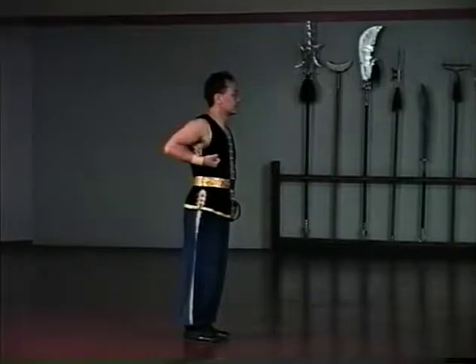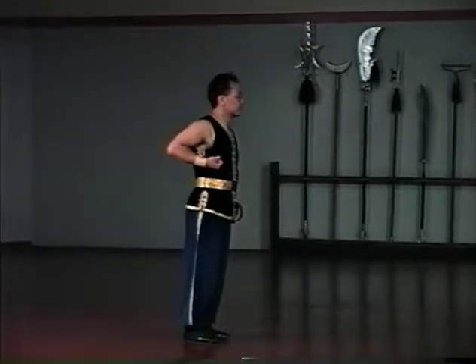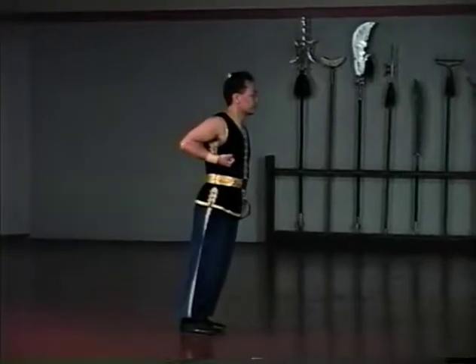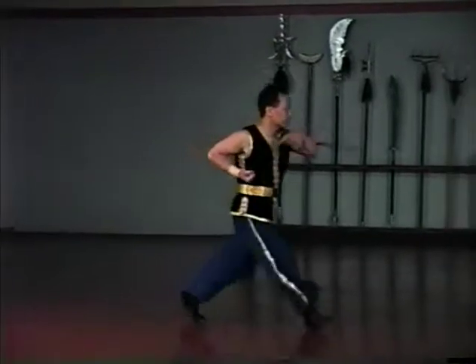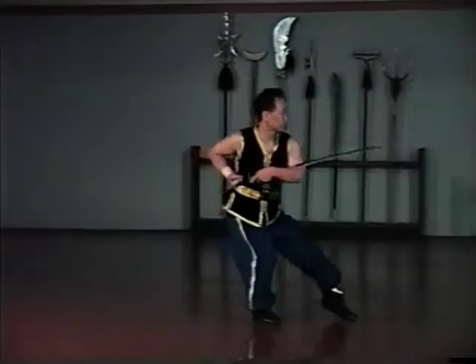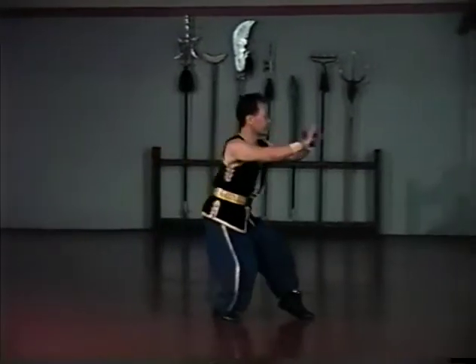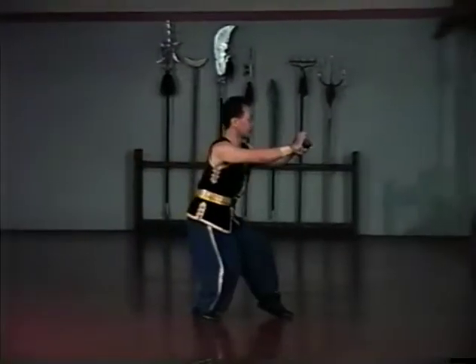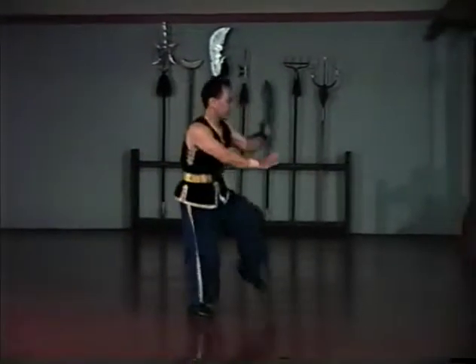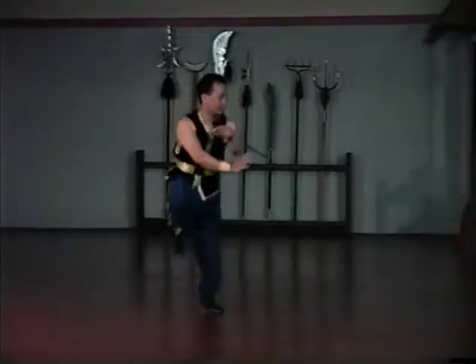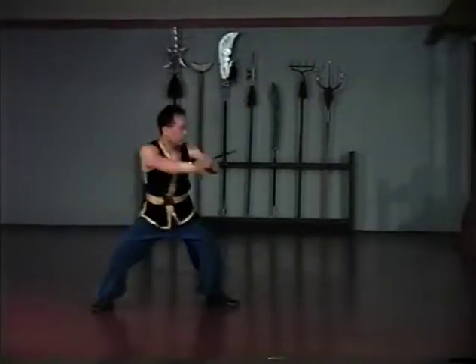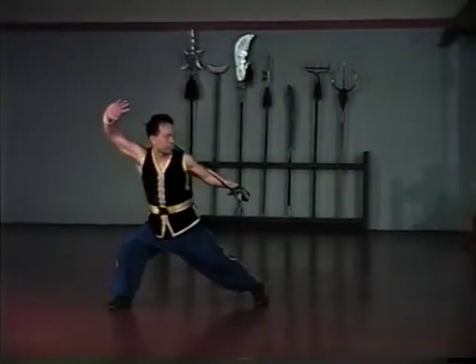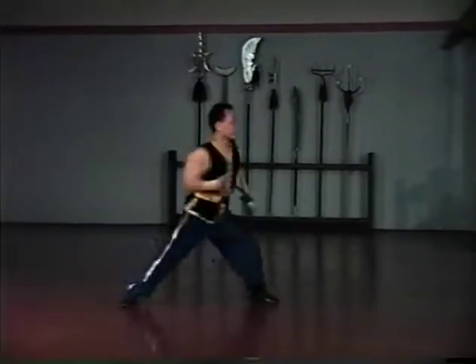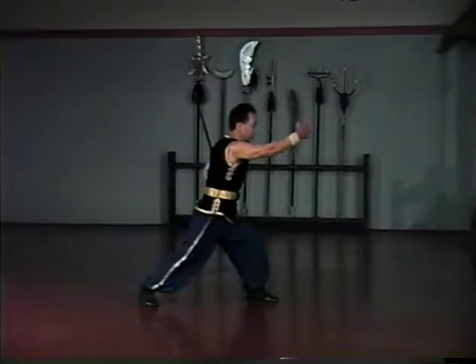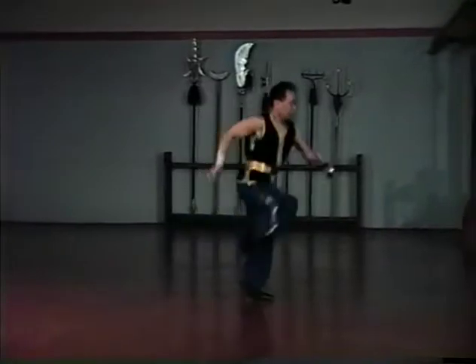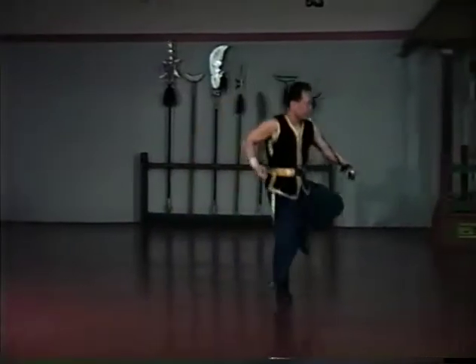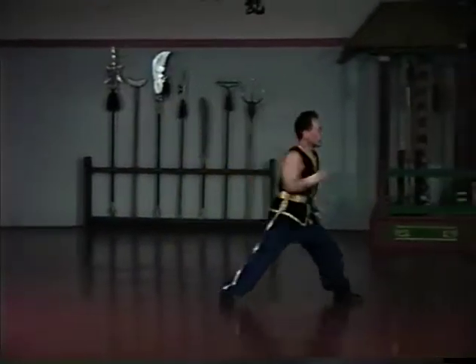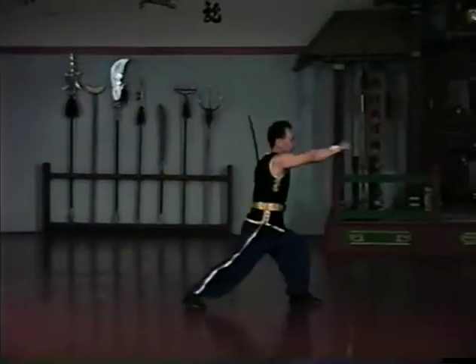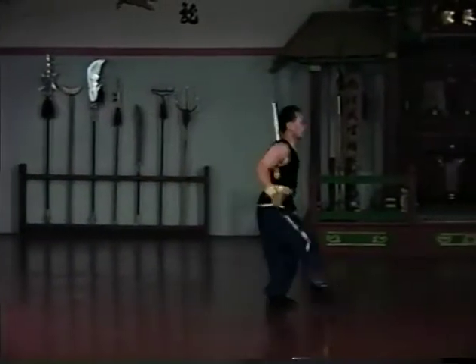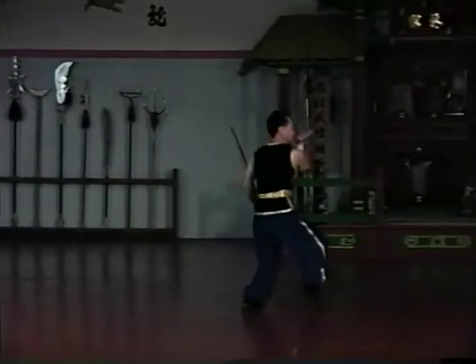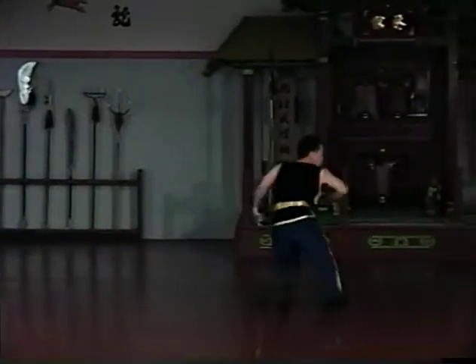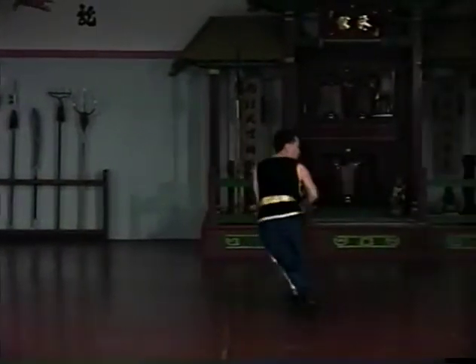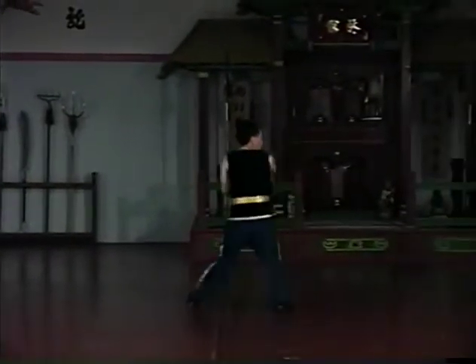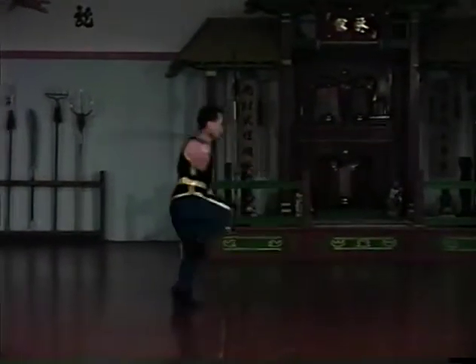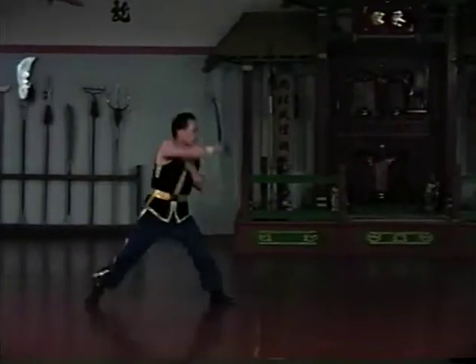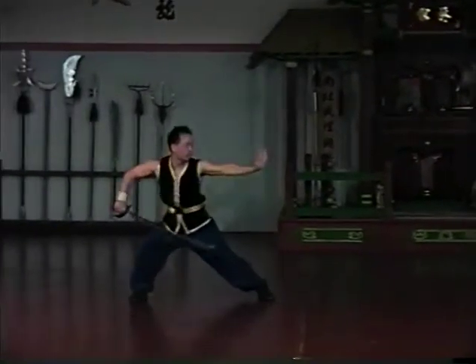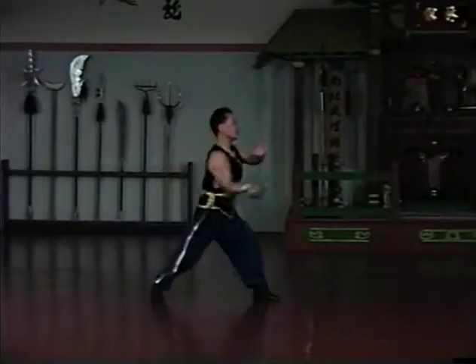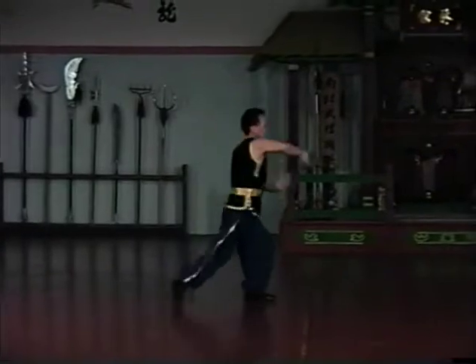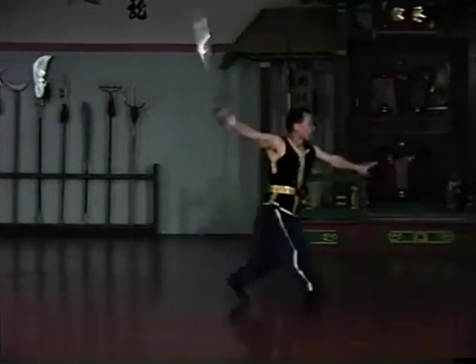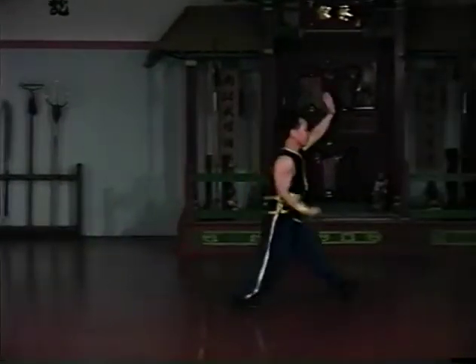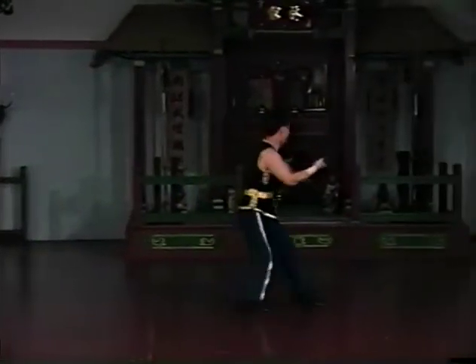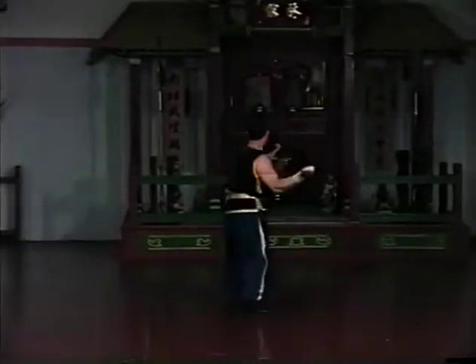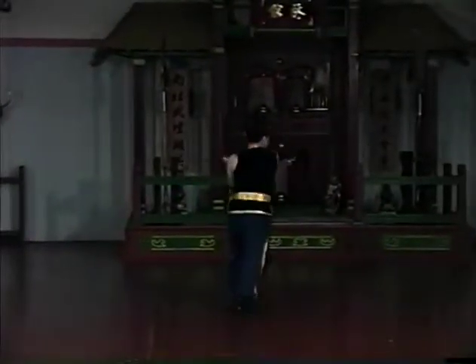The Hung Gar Soldier's Sabre set is unique since it uses a Western military saber. This set was created by Lam Sai Wing, Sifu Lam's Grand Master, for an army of the Republic of China.